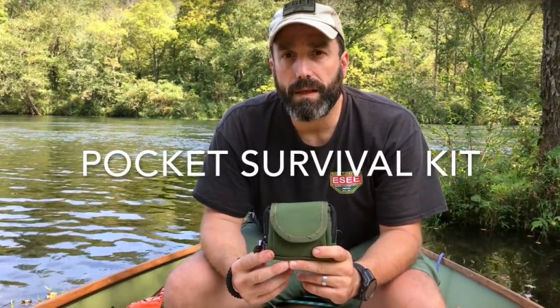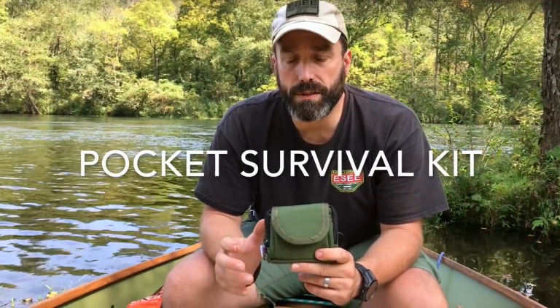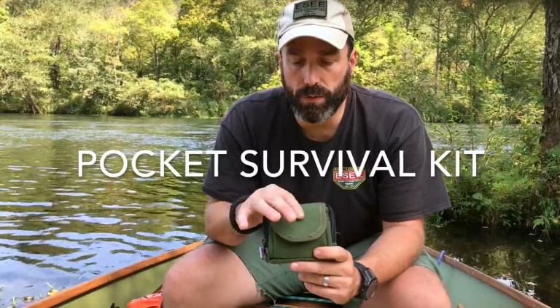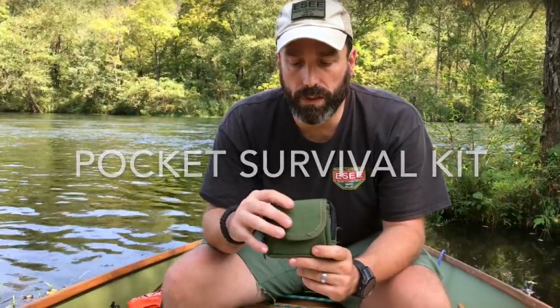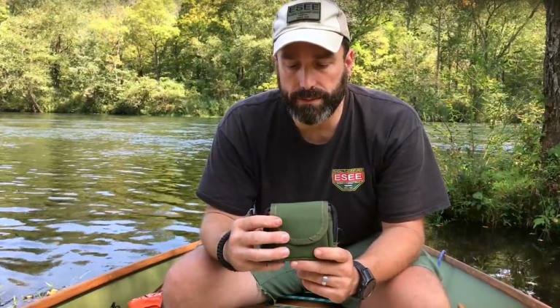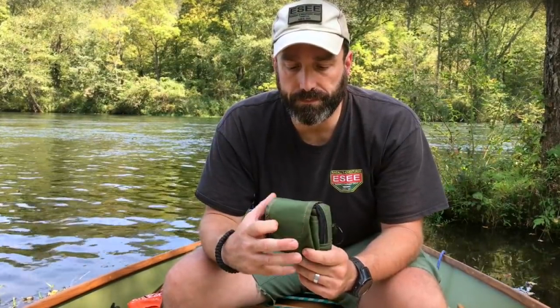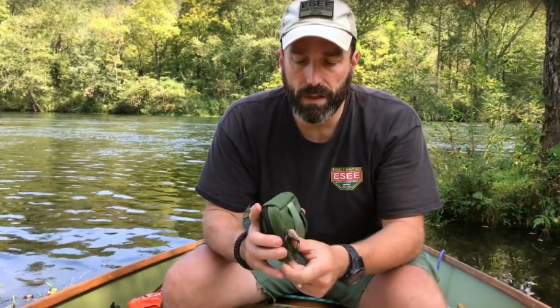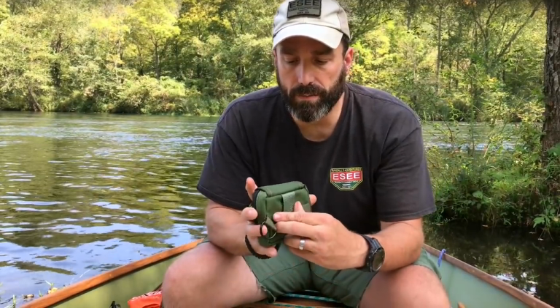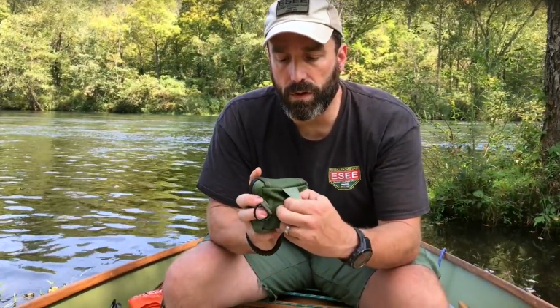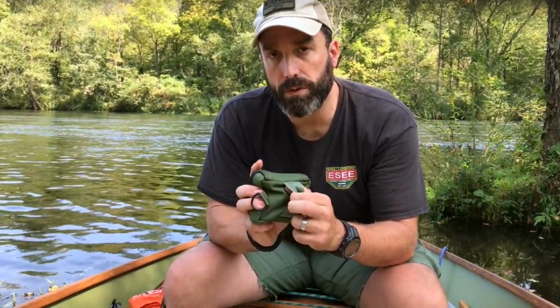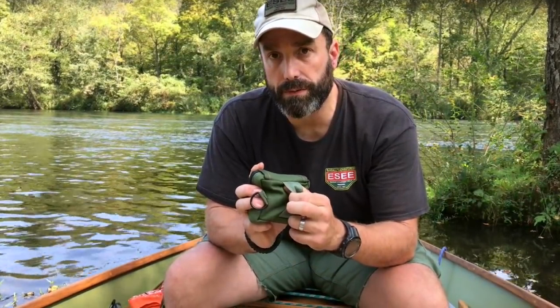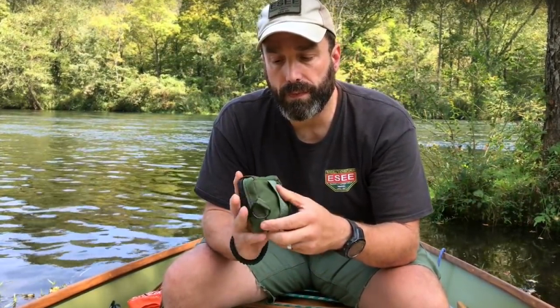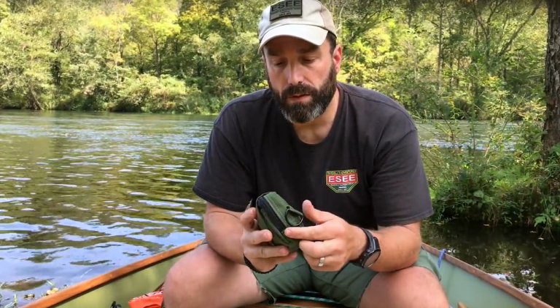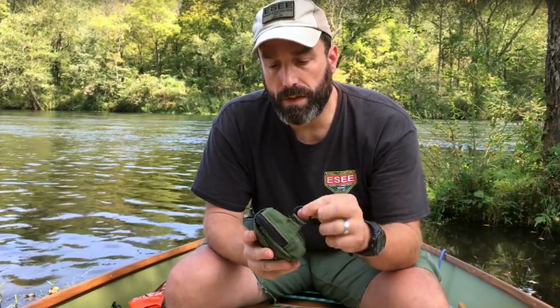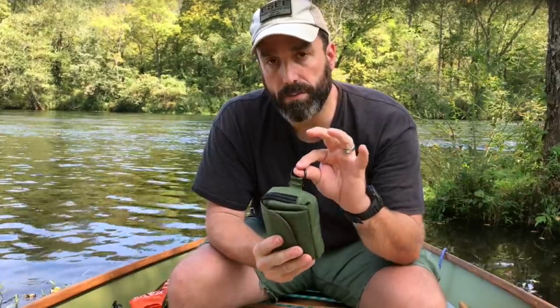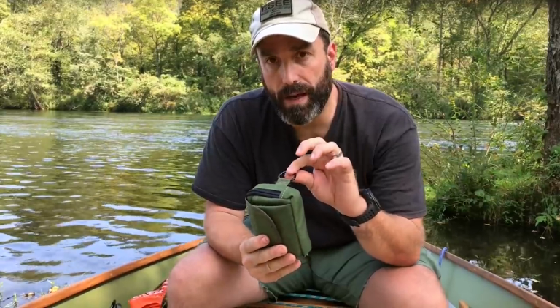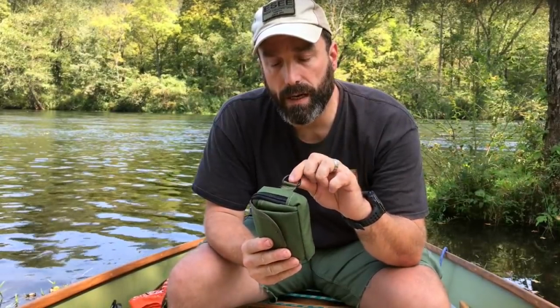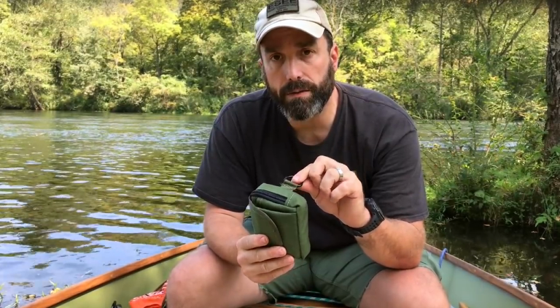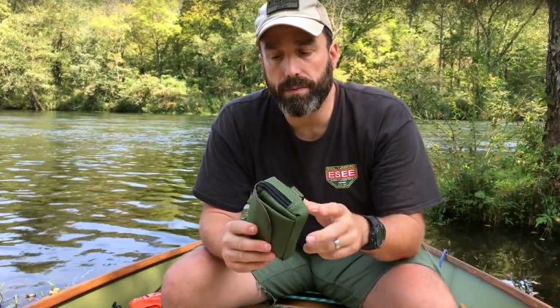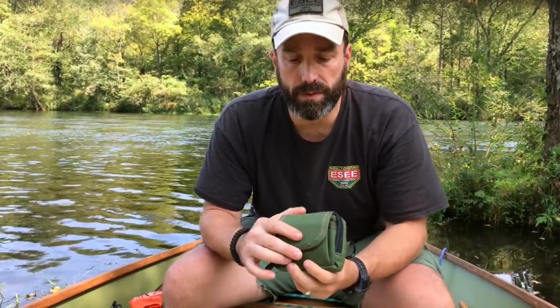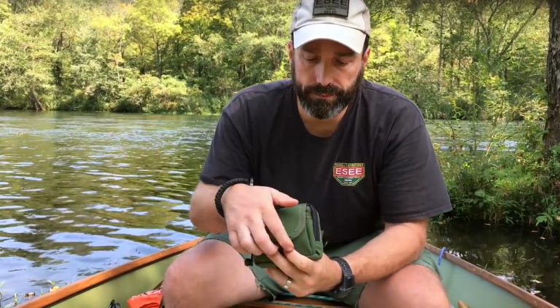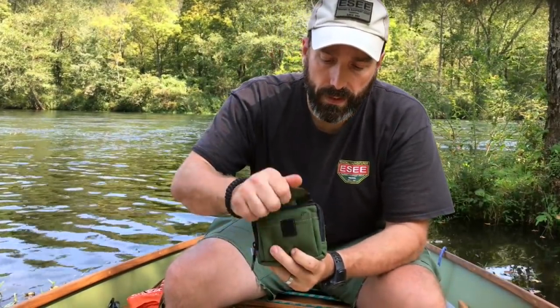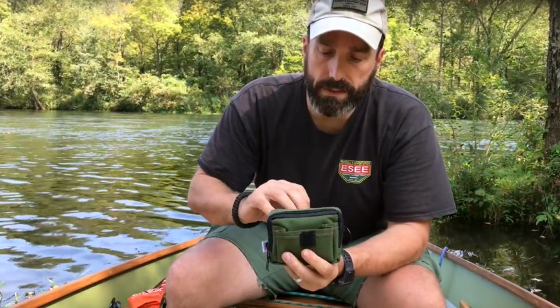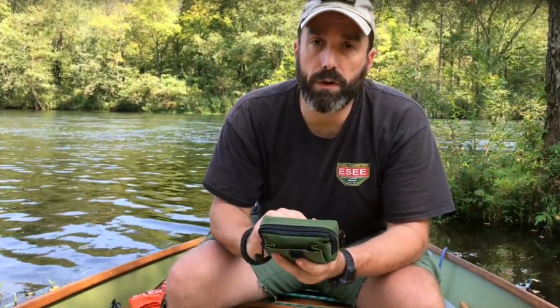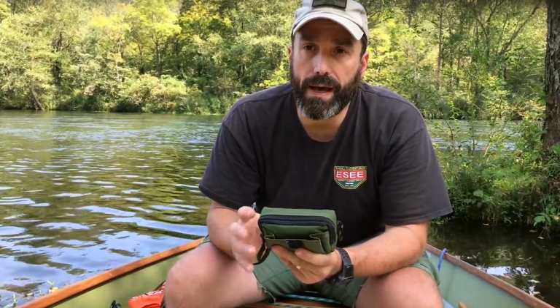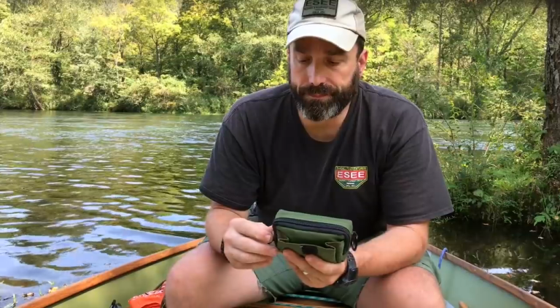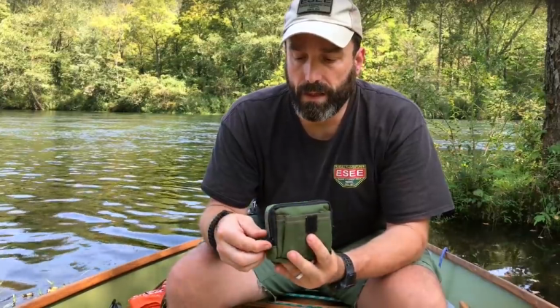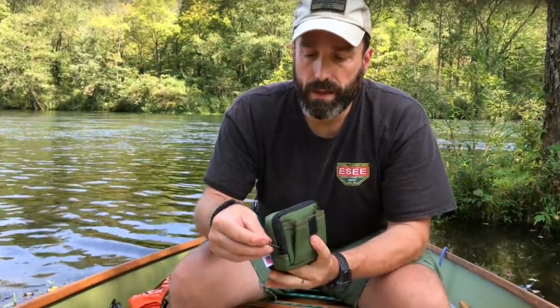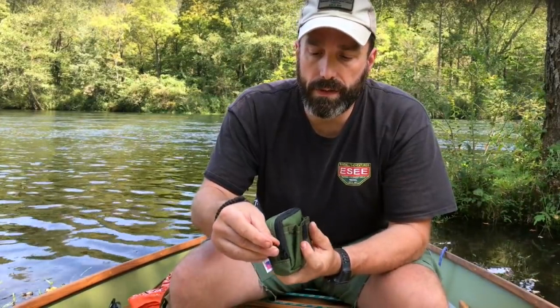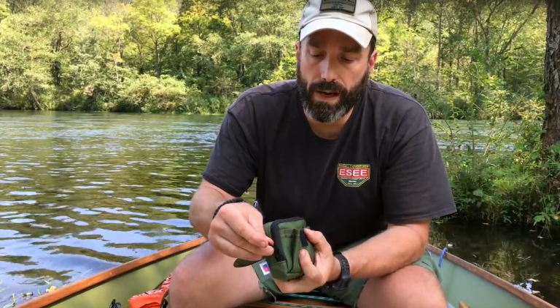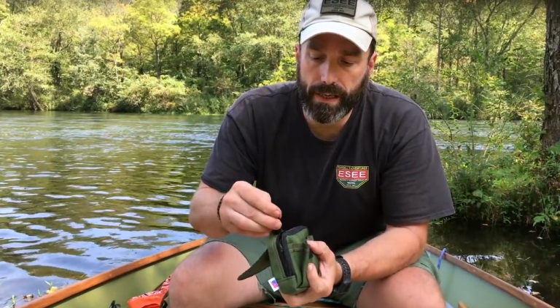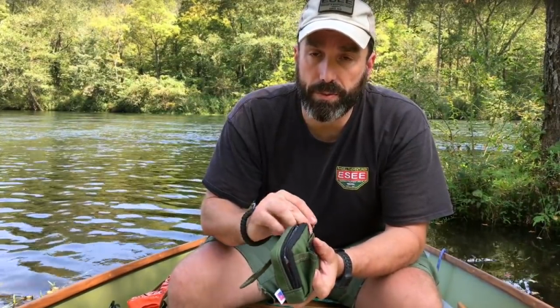It comes in a sewn Cordura case. It can be worn on your belt or attached to a backpack with a carabiner or something similar. There's a Velcro flap and a heavy duty YKK zipper.